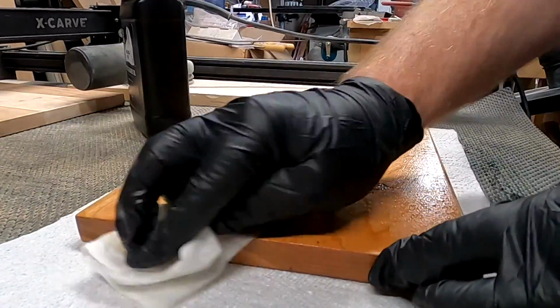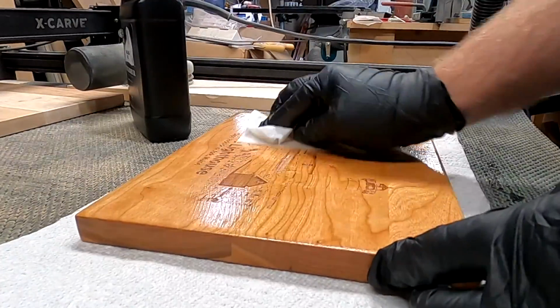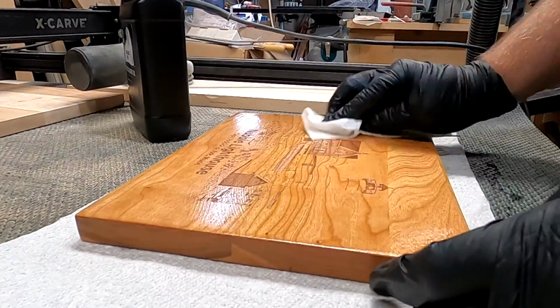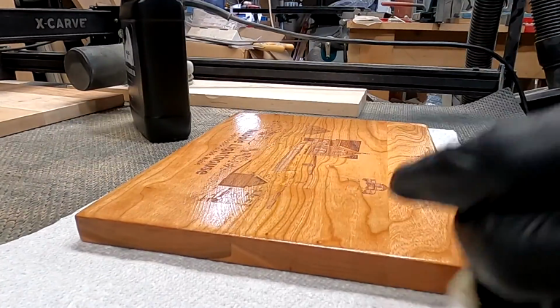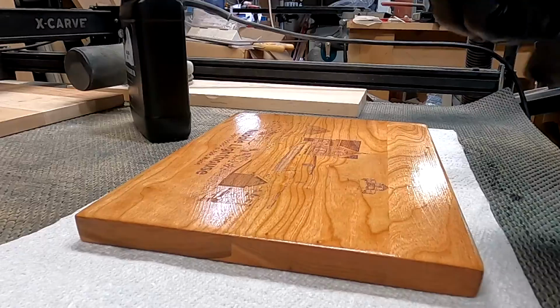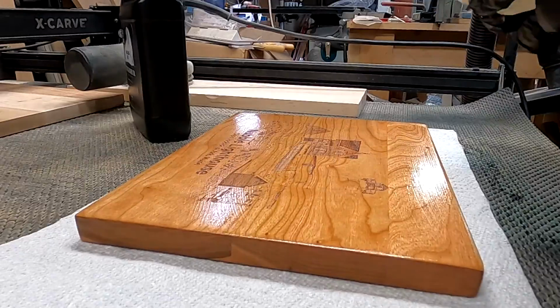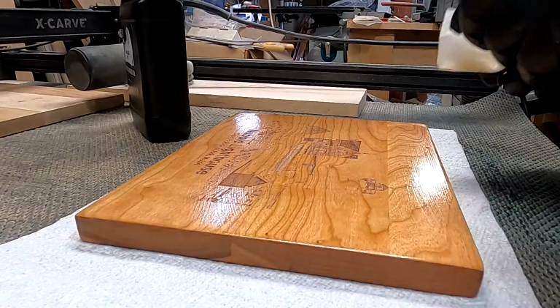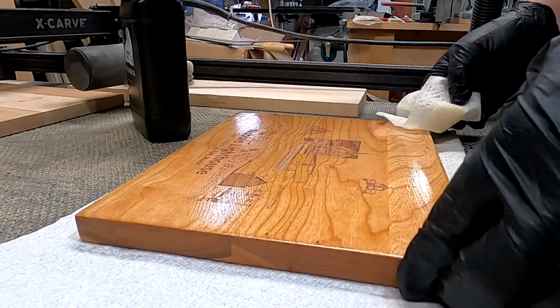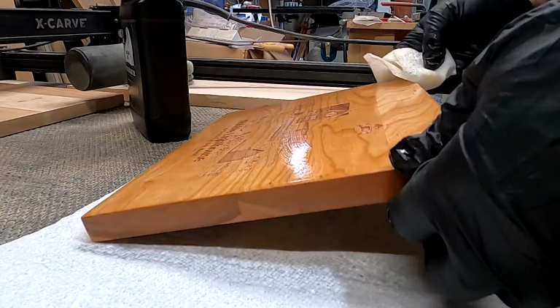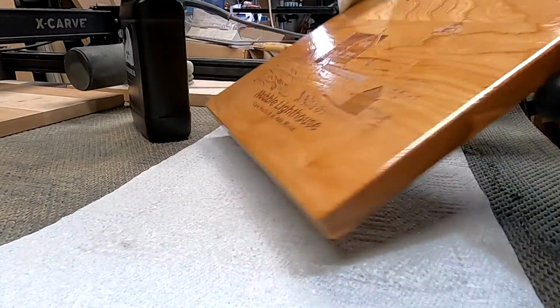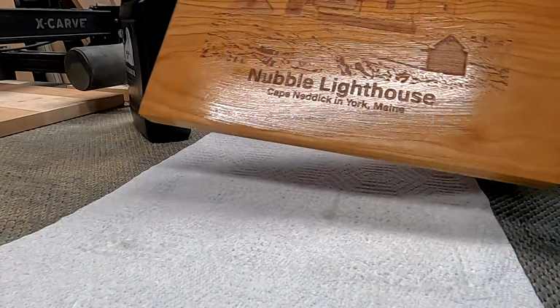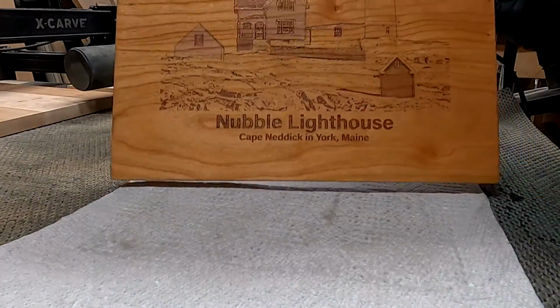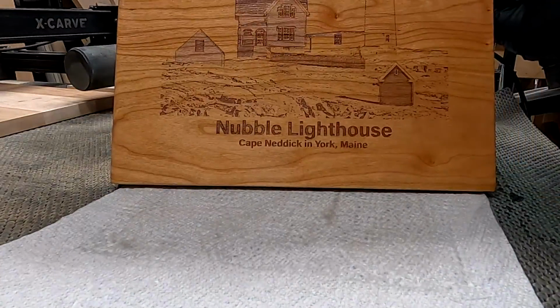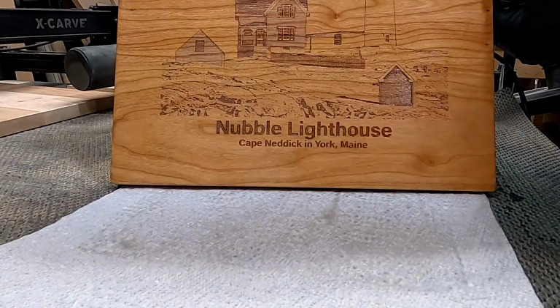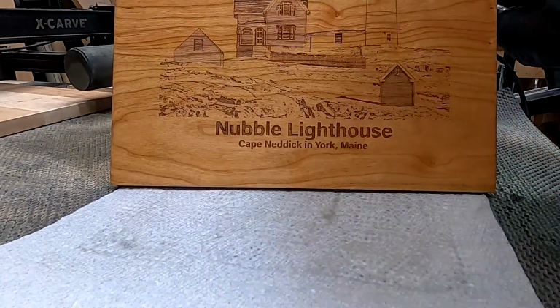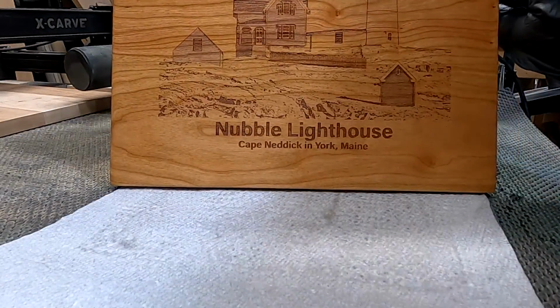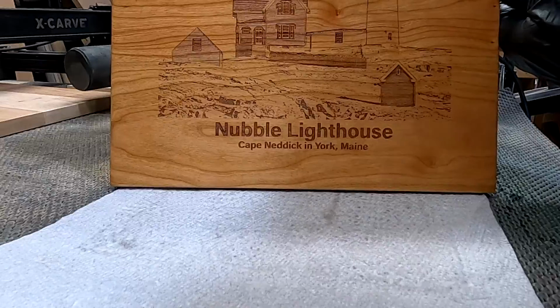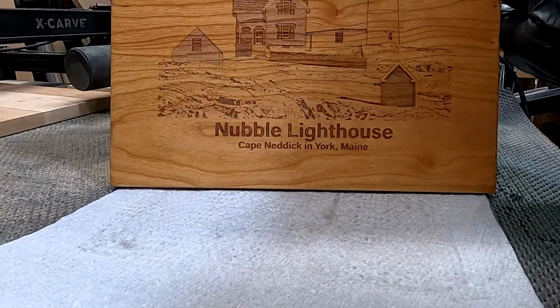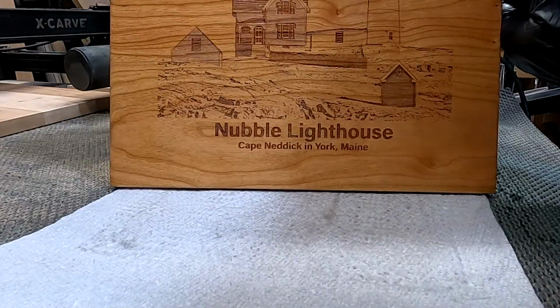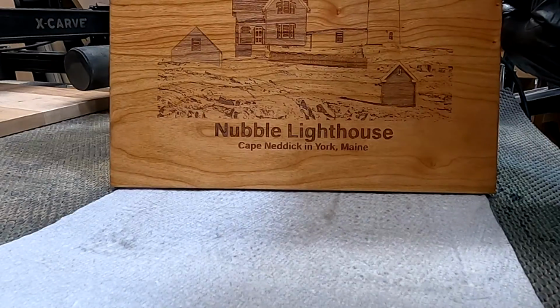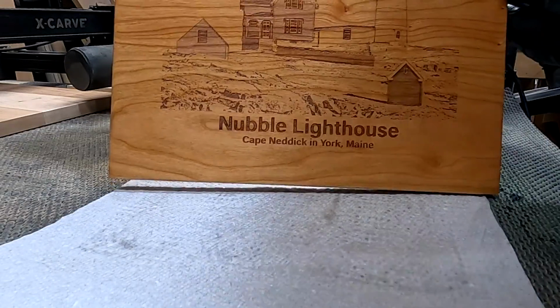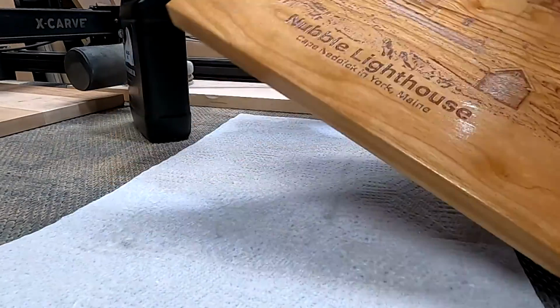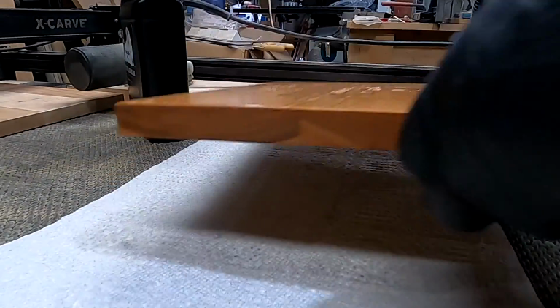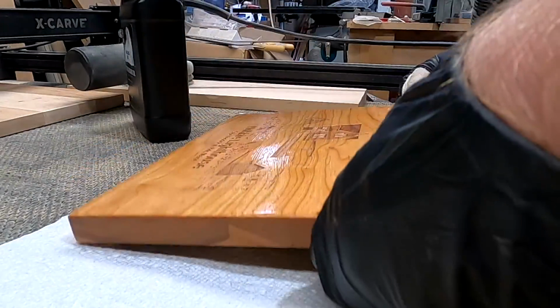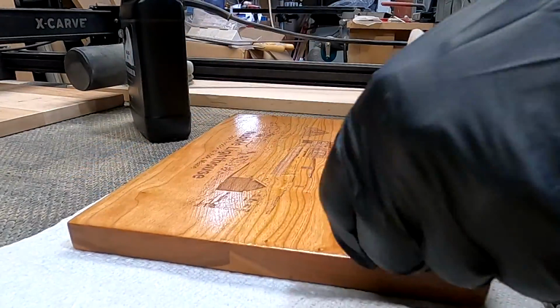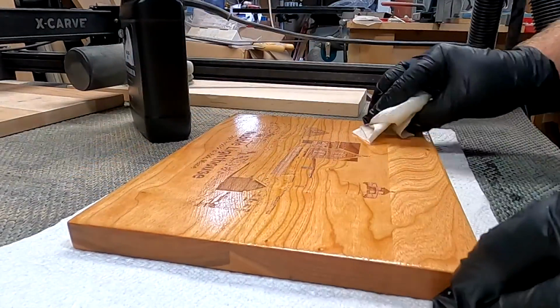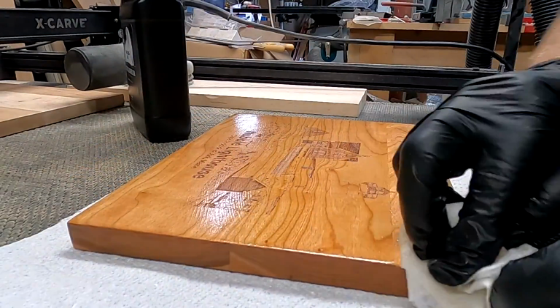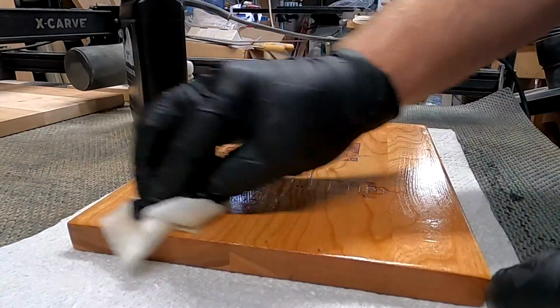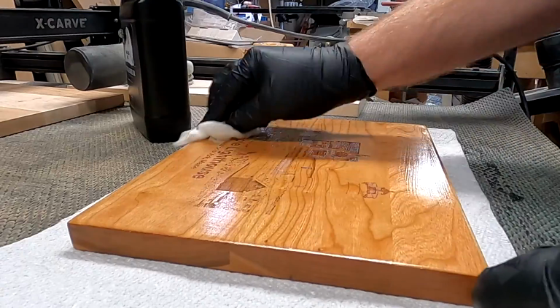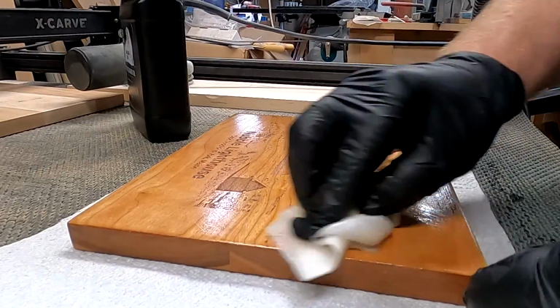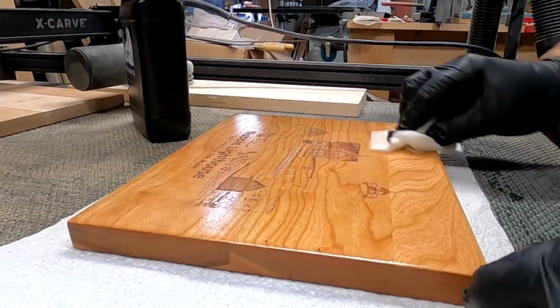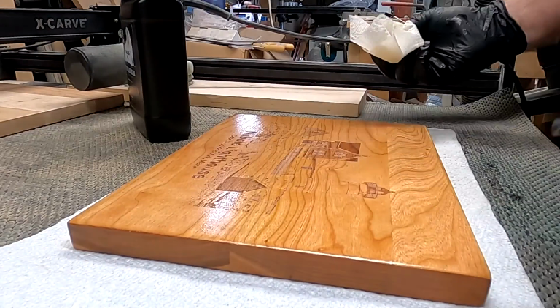Then I apply walrus oil, which is one of my favorite oils to apply to cutting boards — it seems to work really well. What I'm showing you is one of probably three applications of it.